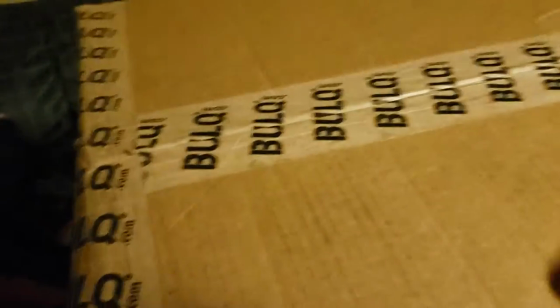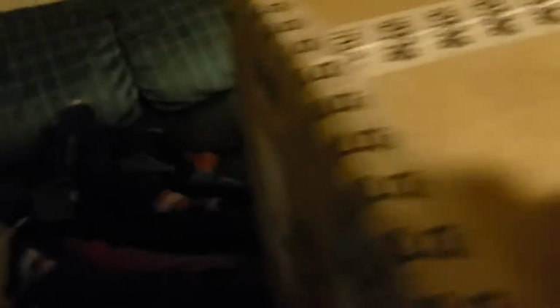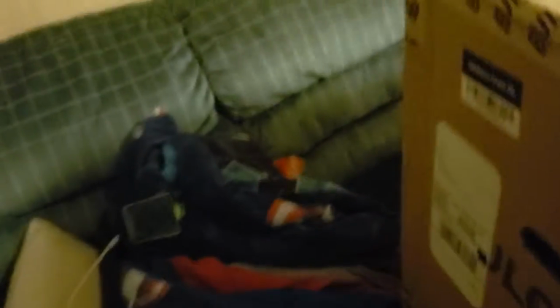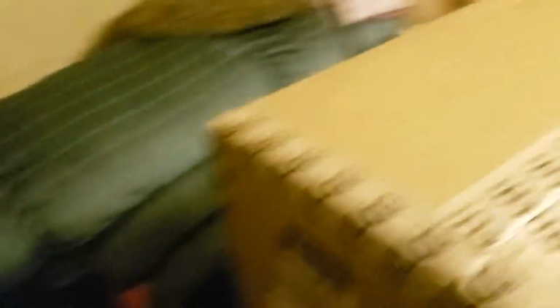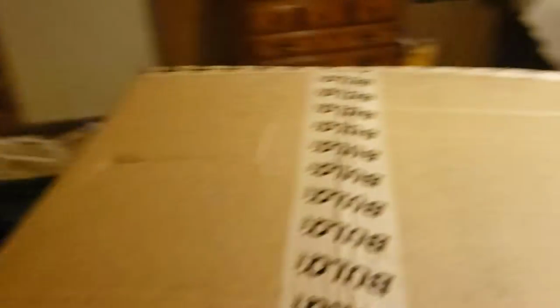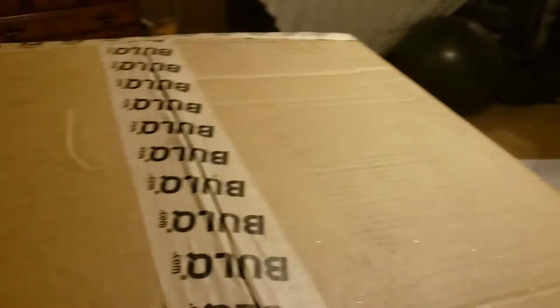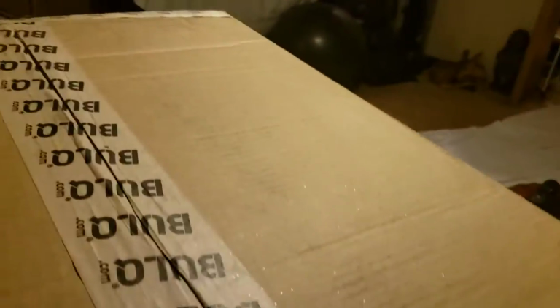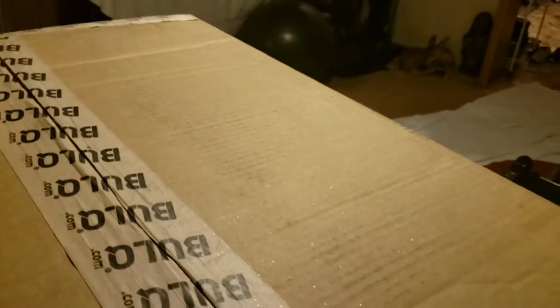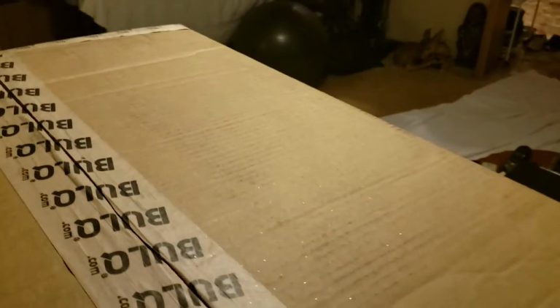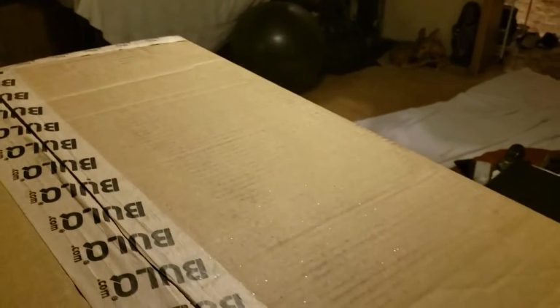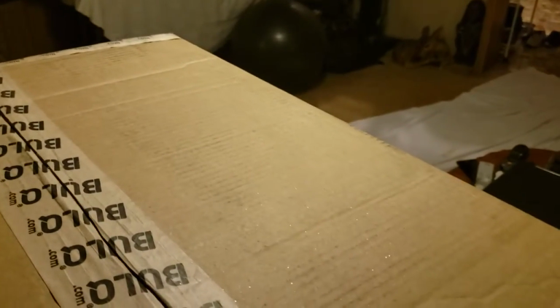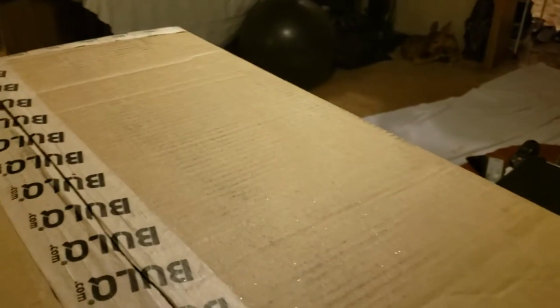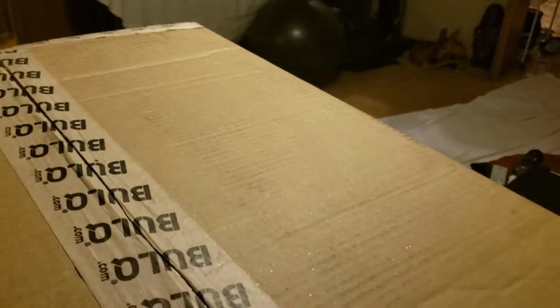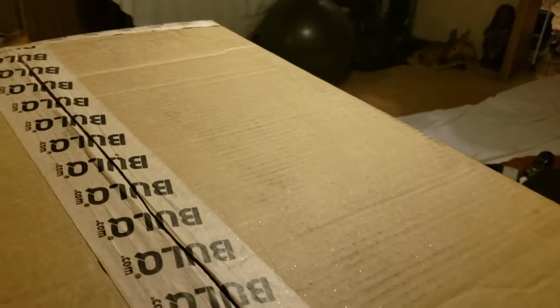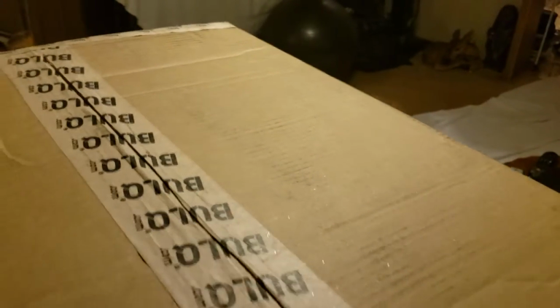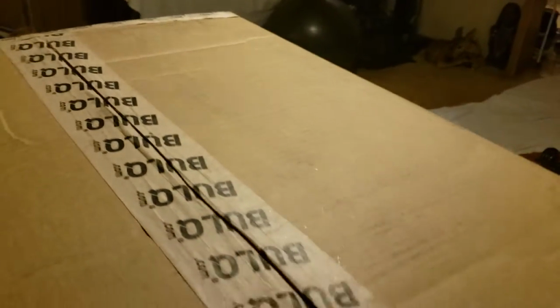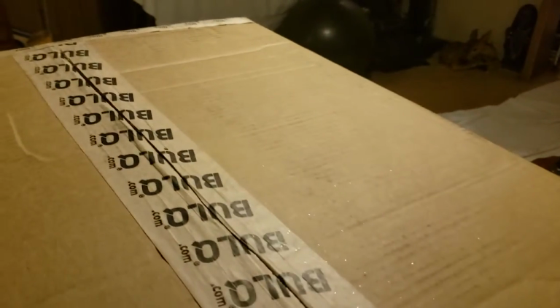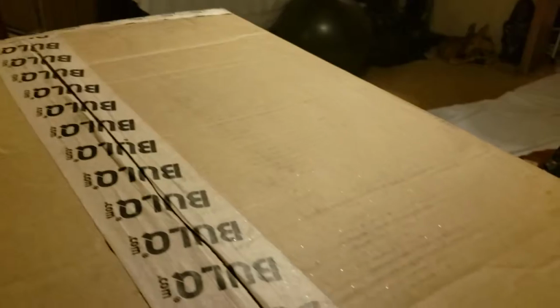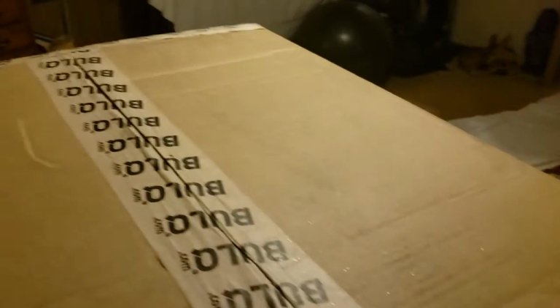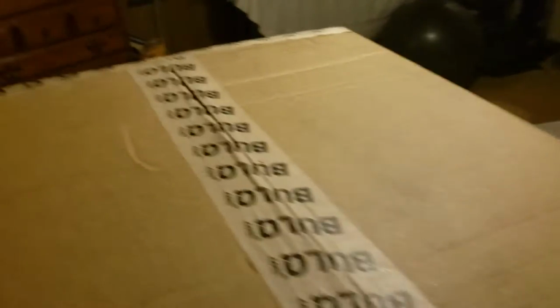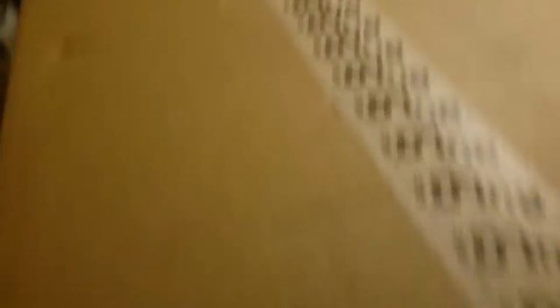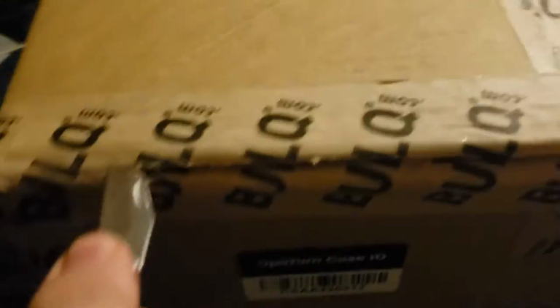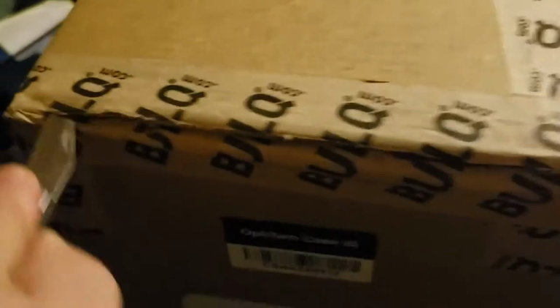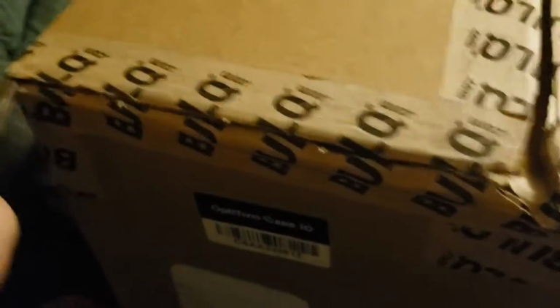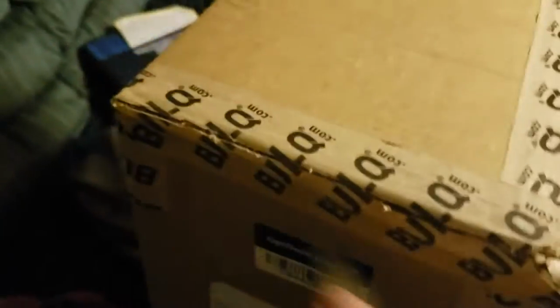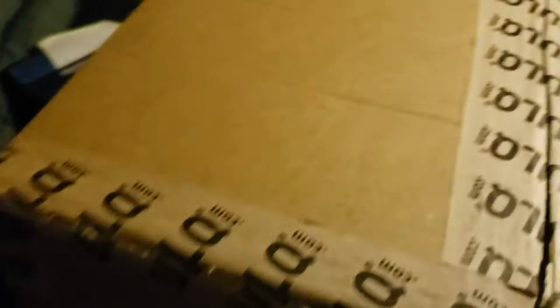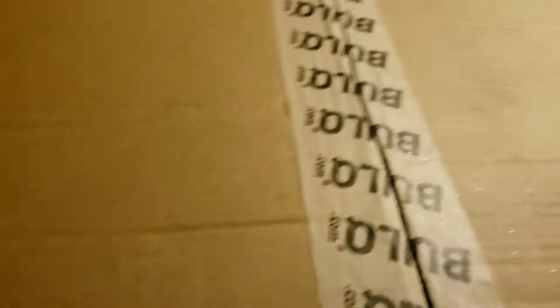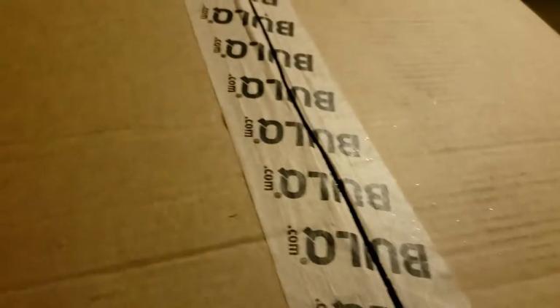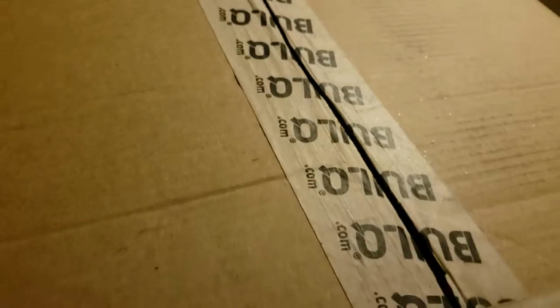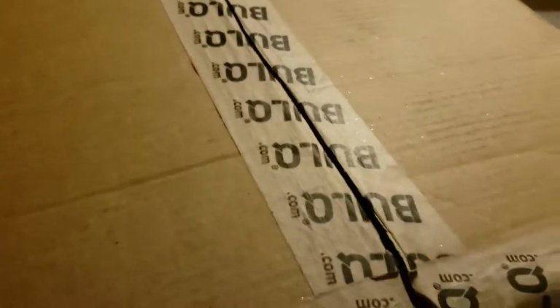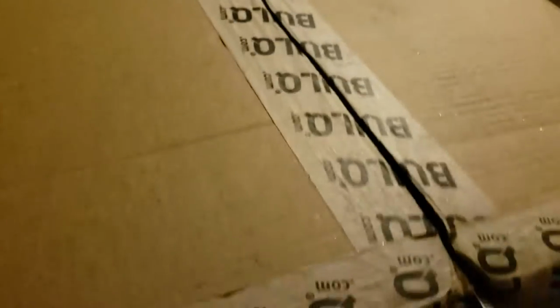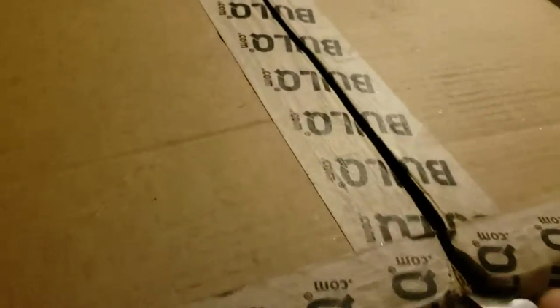Alright, it's very hard to open boxes one-handed, I can already tell that. But this will be the first ever video on this channel. This box is — there we go. So this will be the first ever video on this channel.